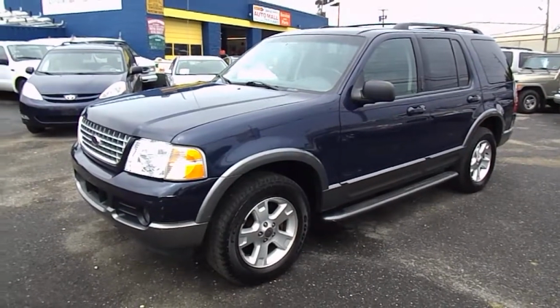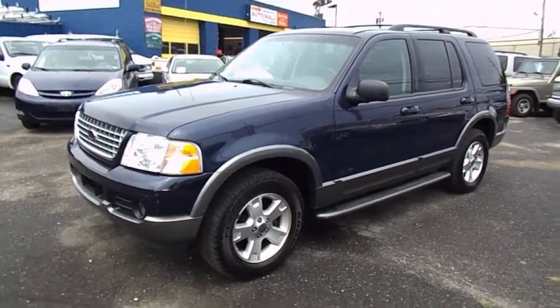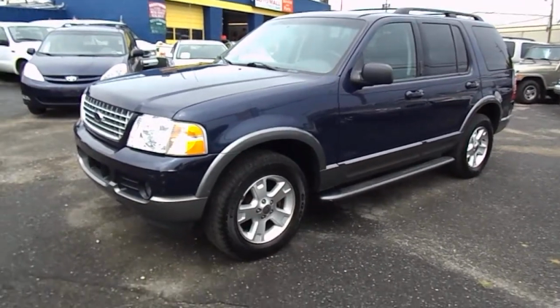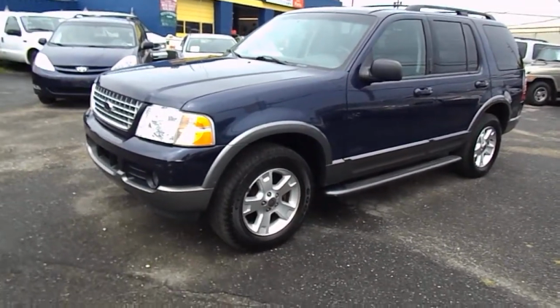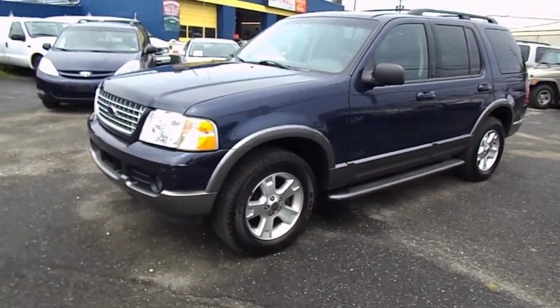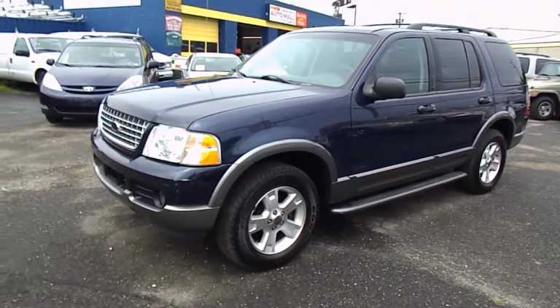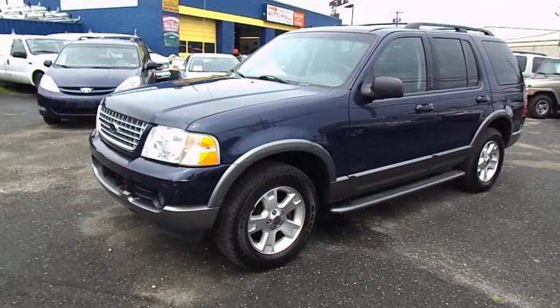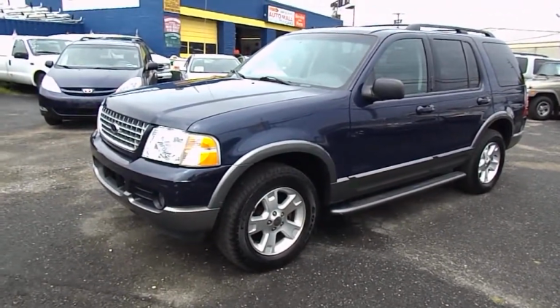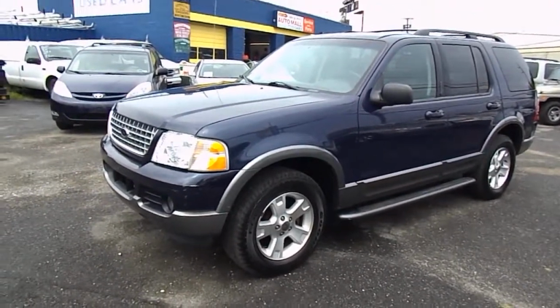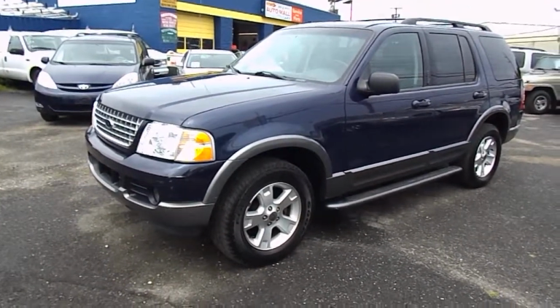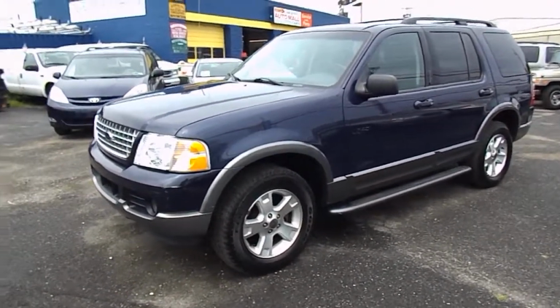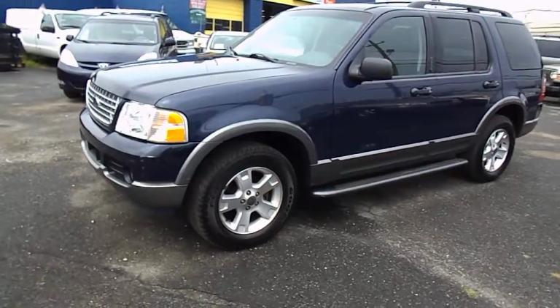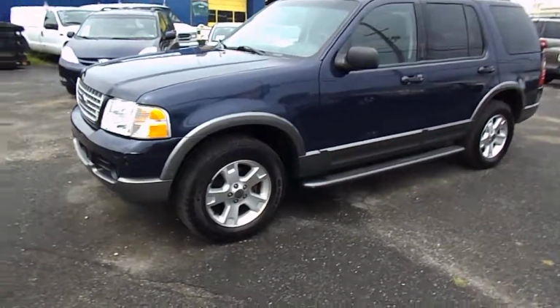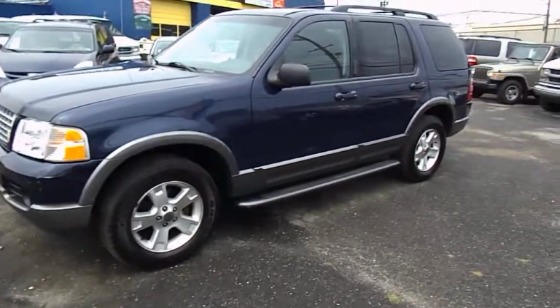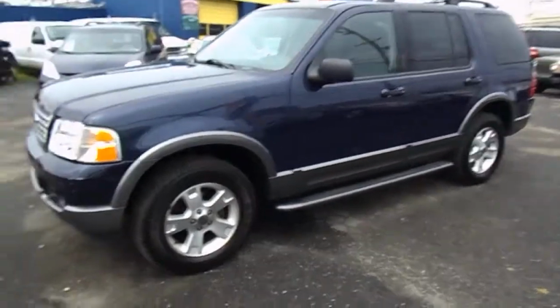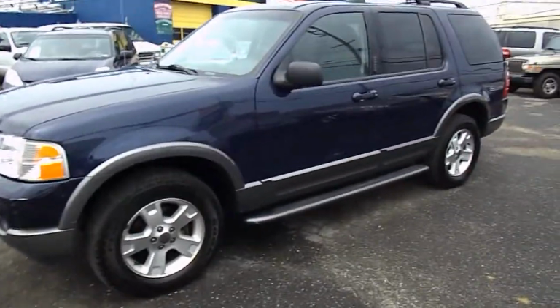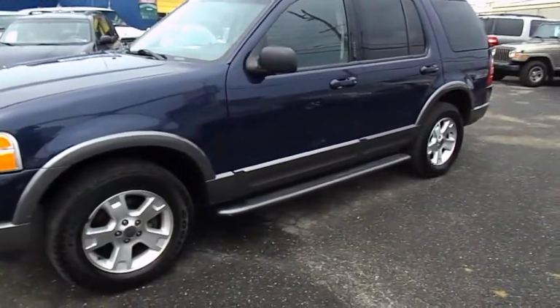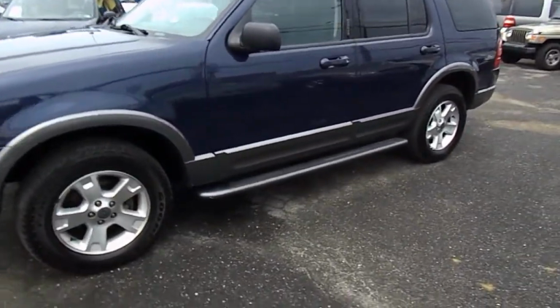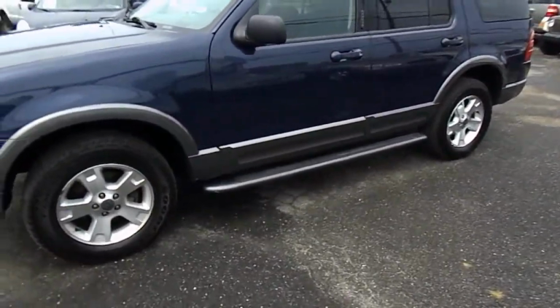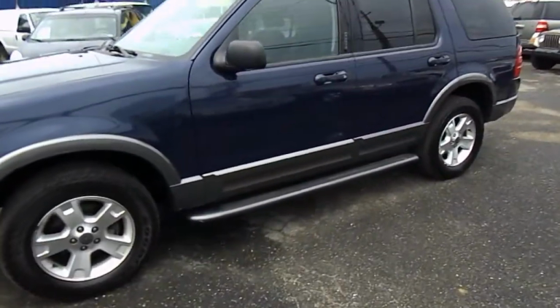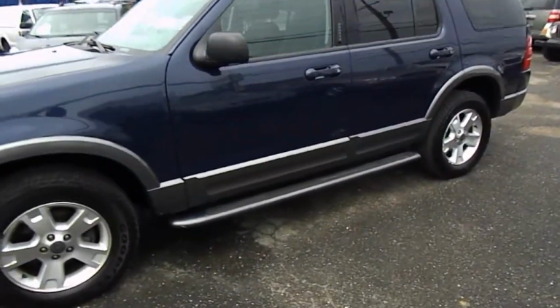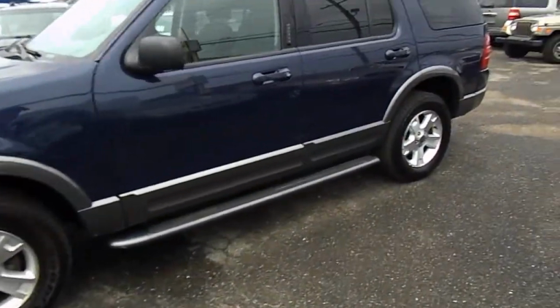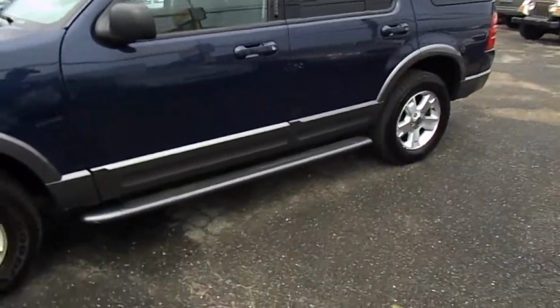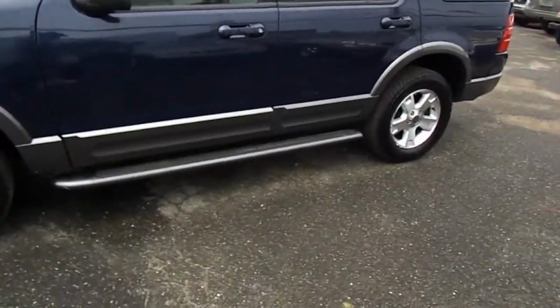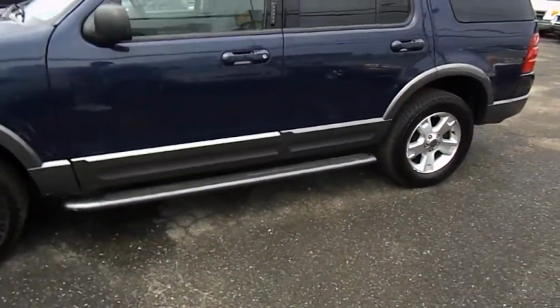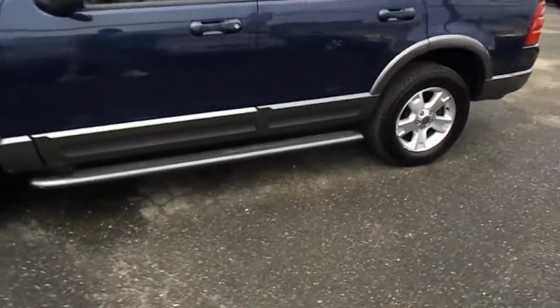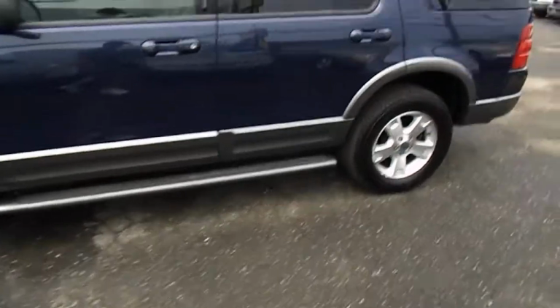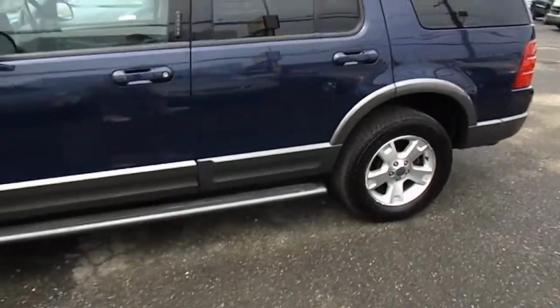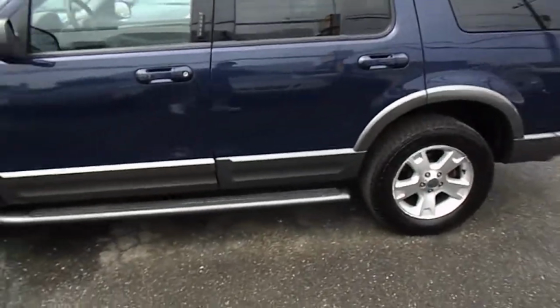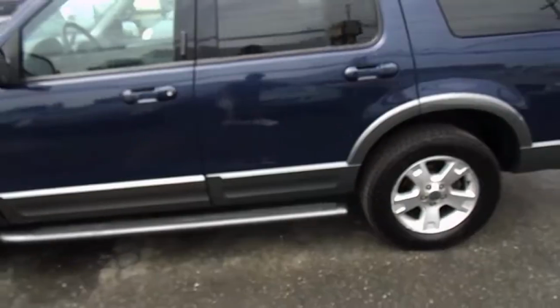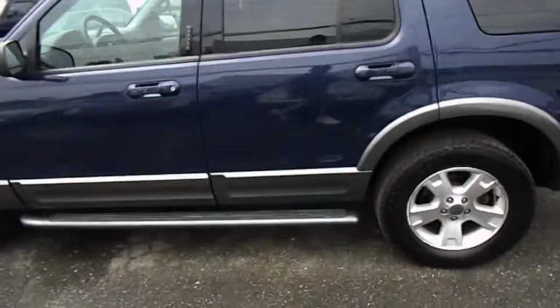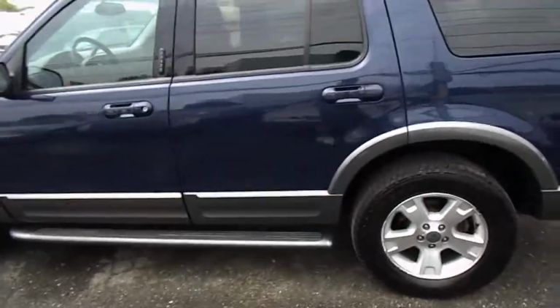Let's do an exterior walk around this 2003 Ford Explorer. This is an XLT with a 4.0 liter V6. This vehicle has 93,000 miles.